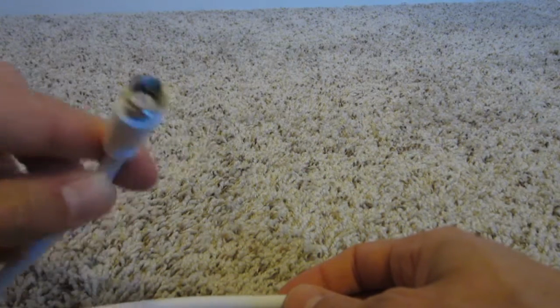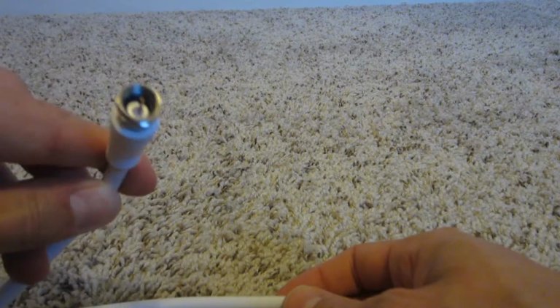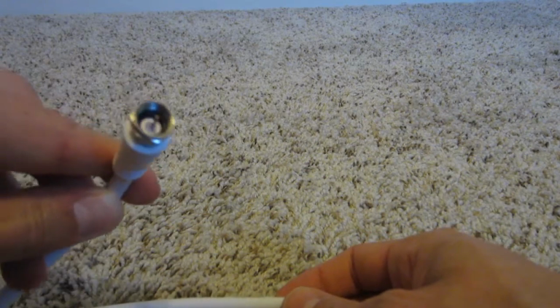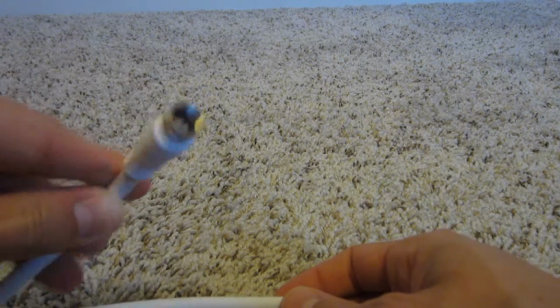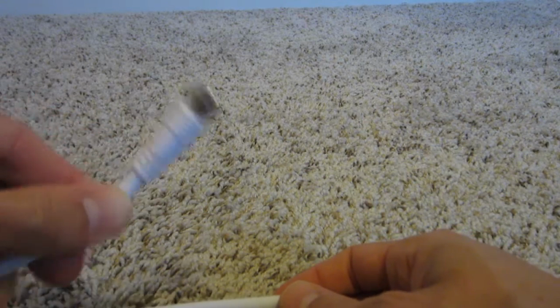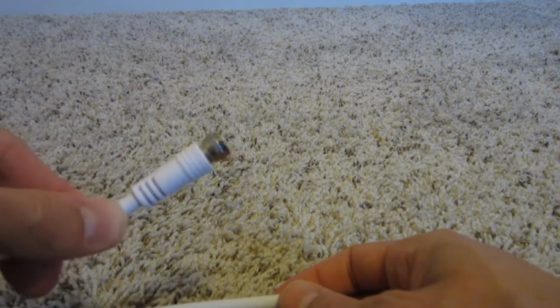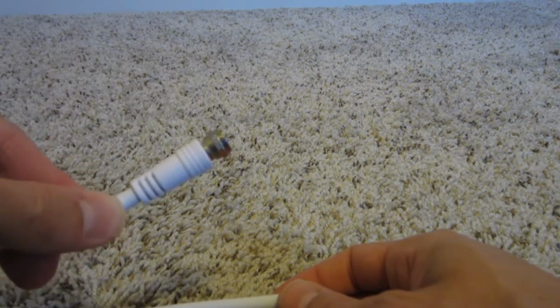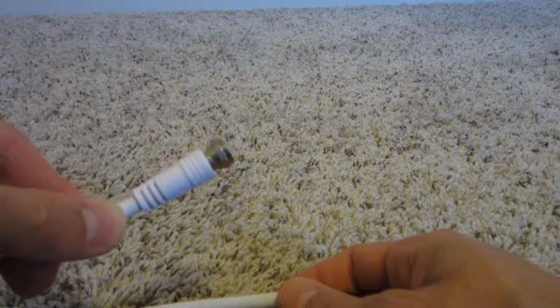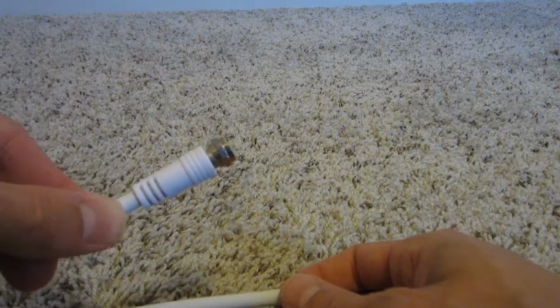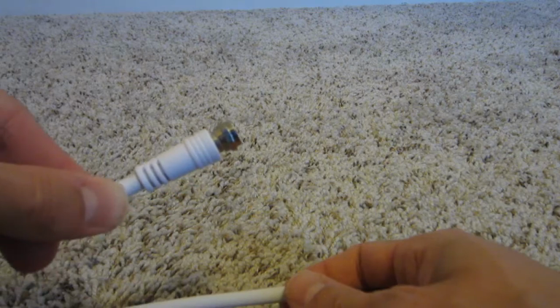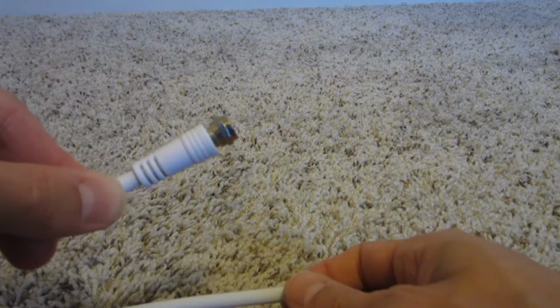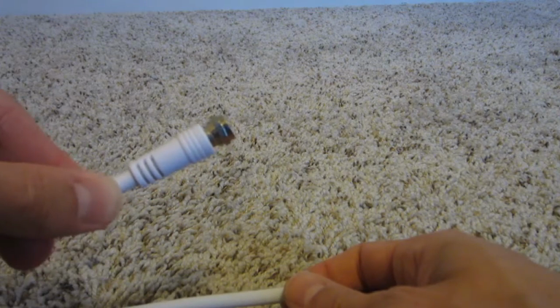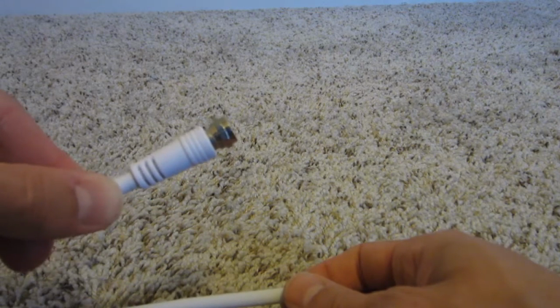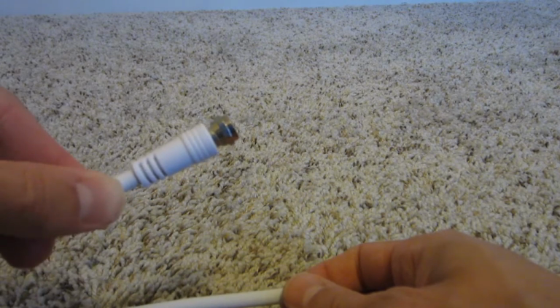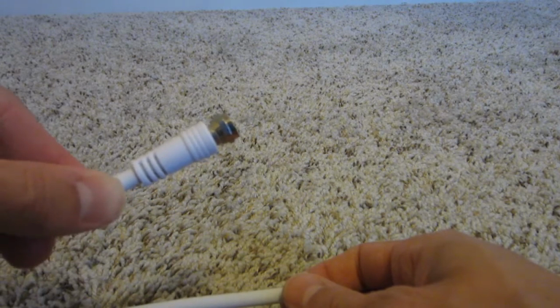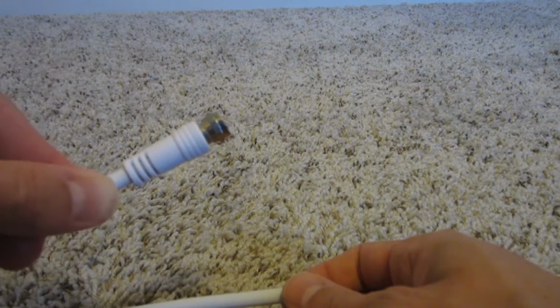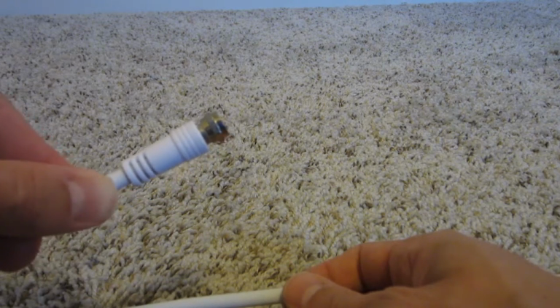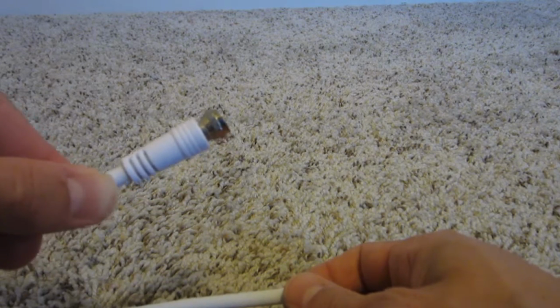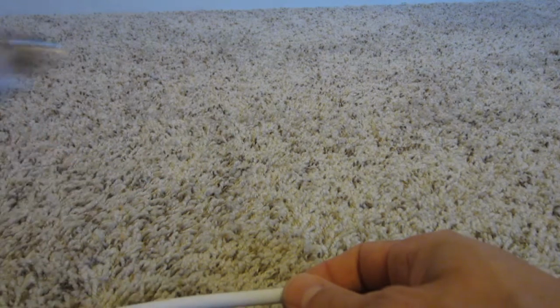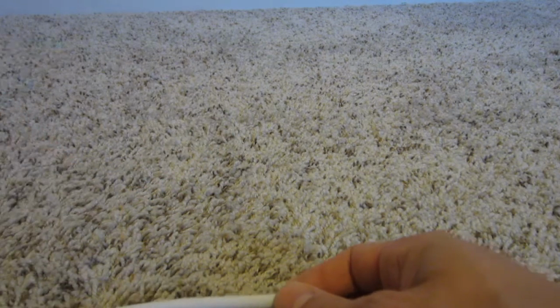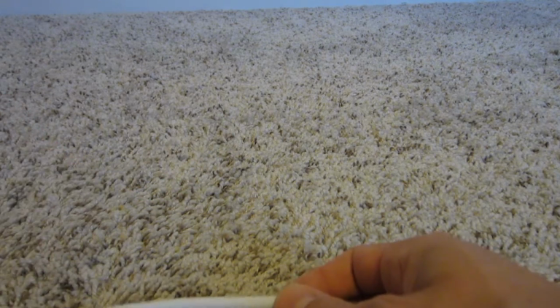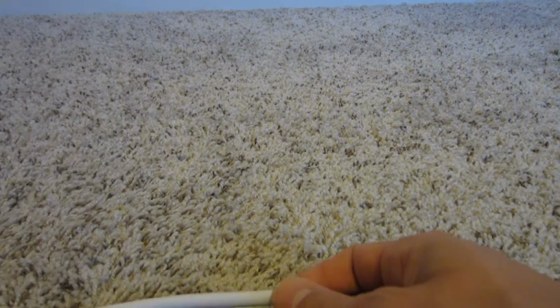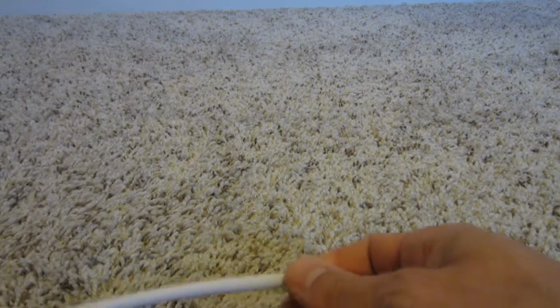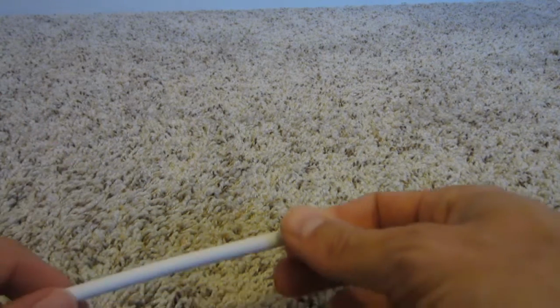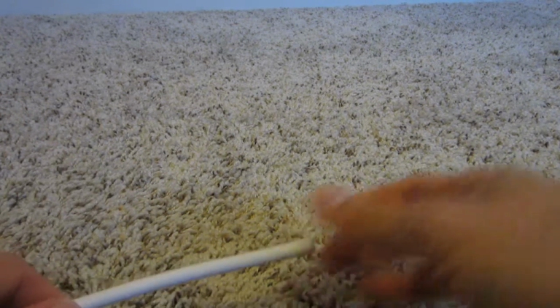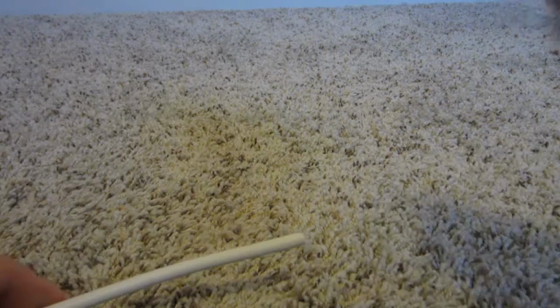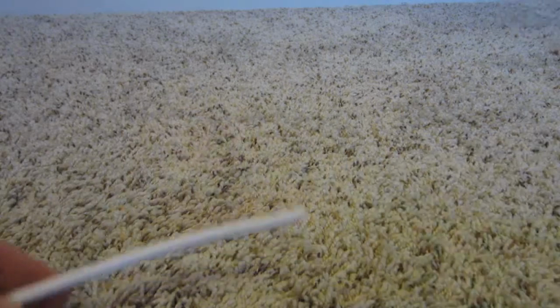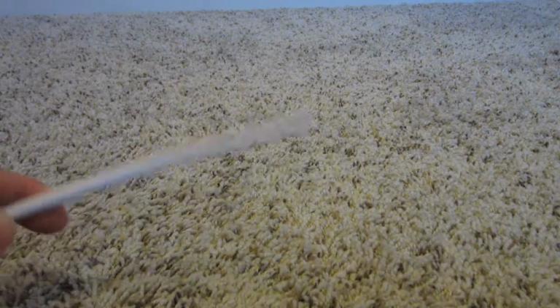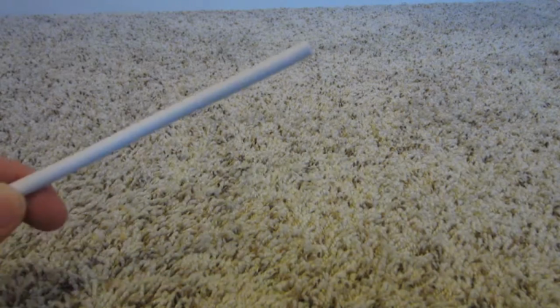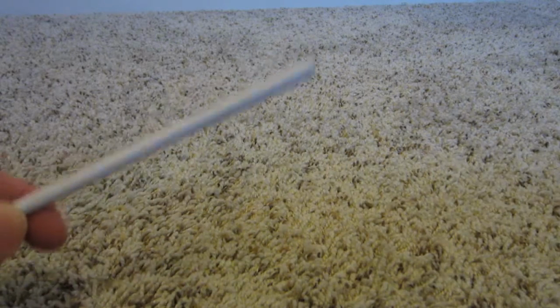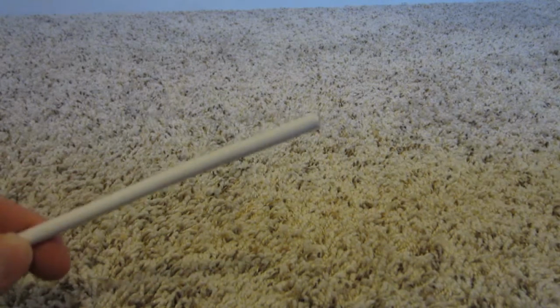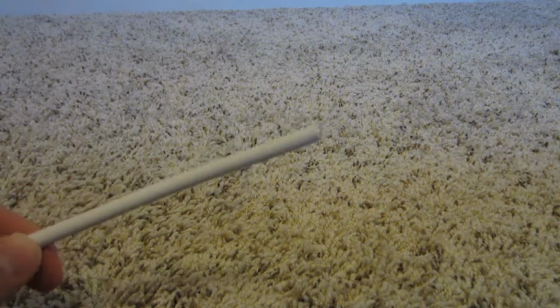You can see this is kind of what it looks like from the store. But if you're having to run your own cable at all, you're going to need to be able to create one of these yourself.